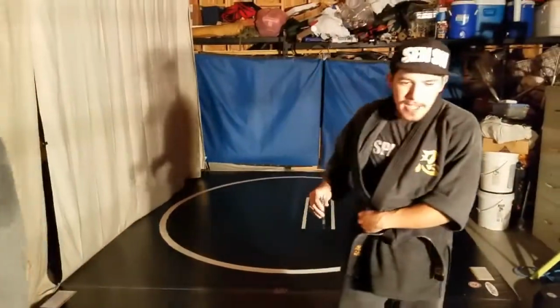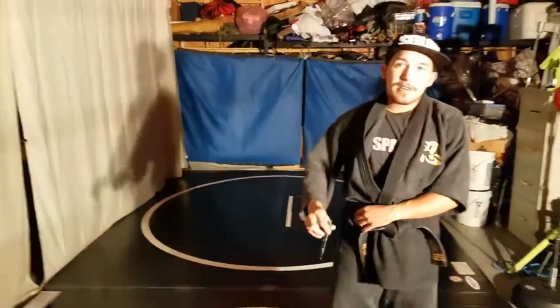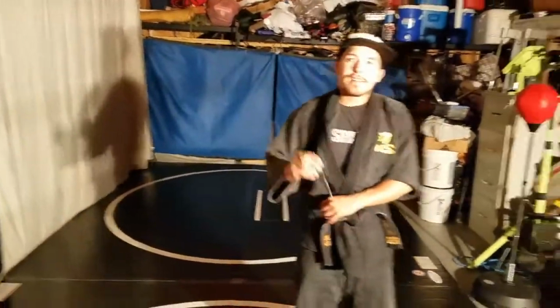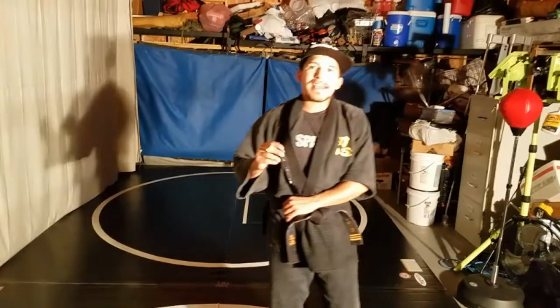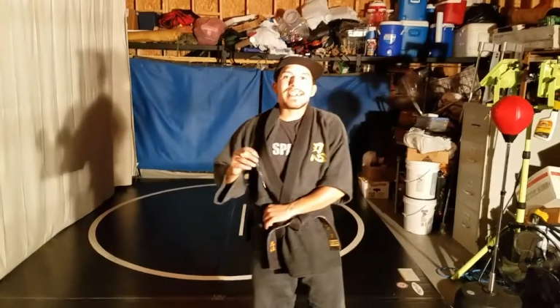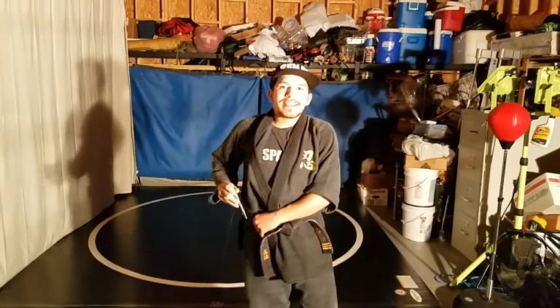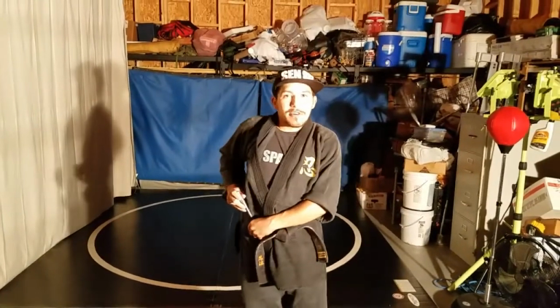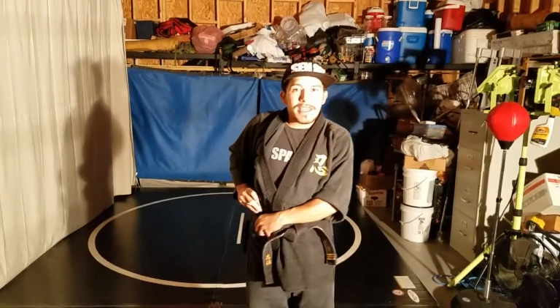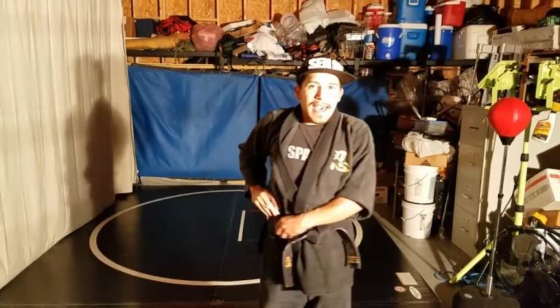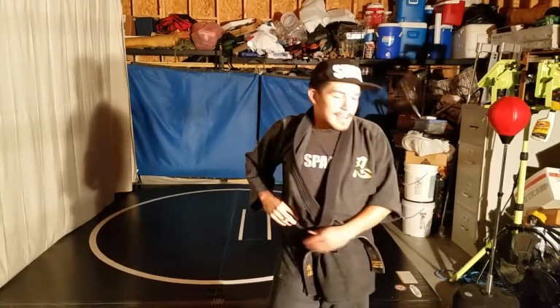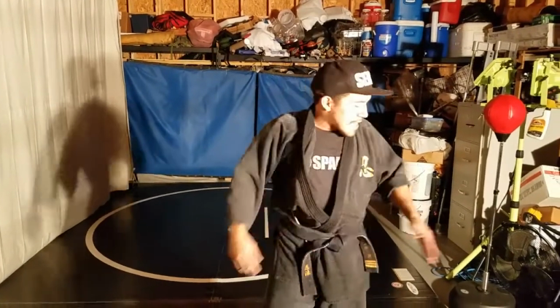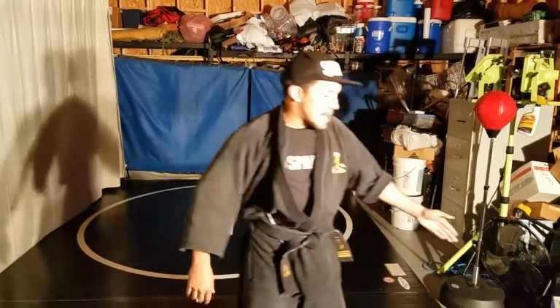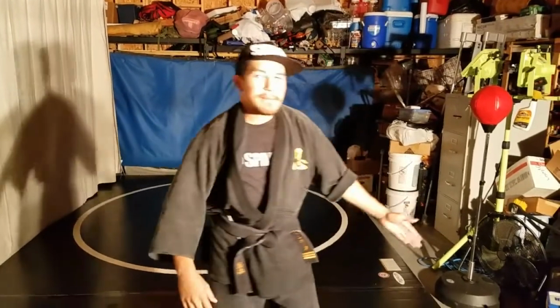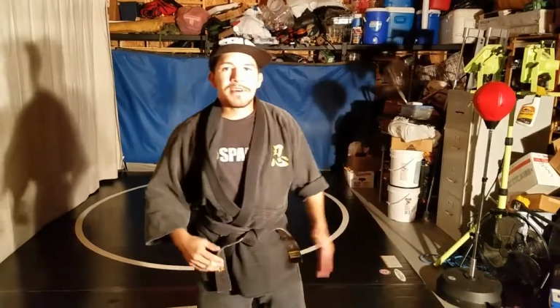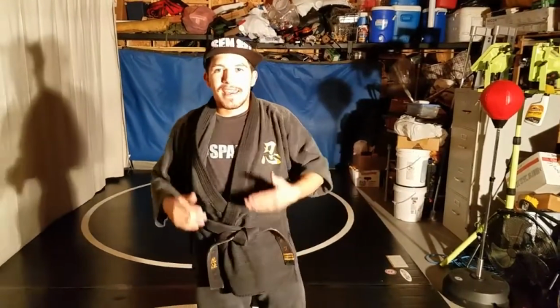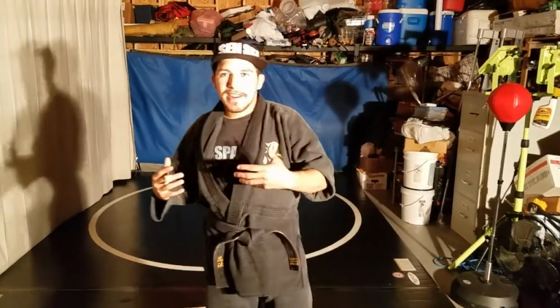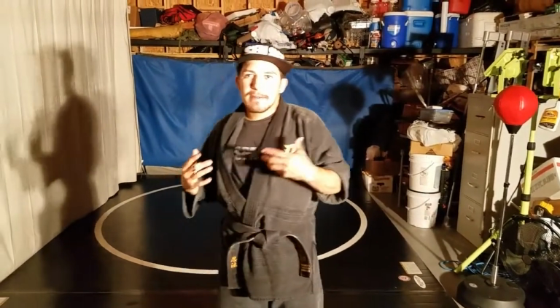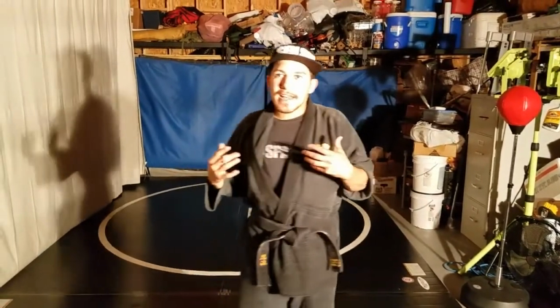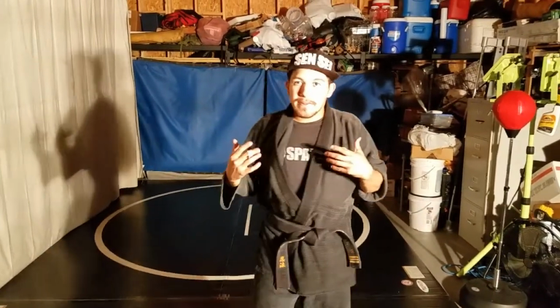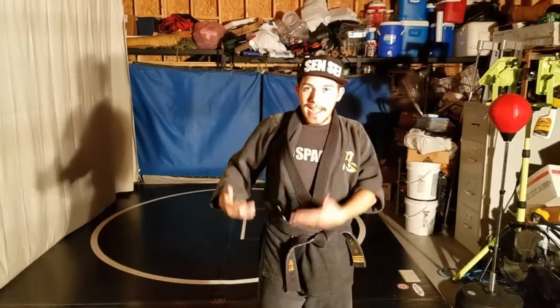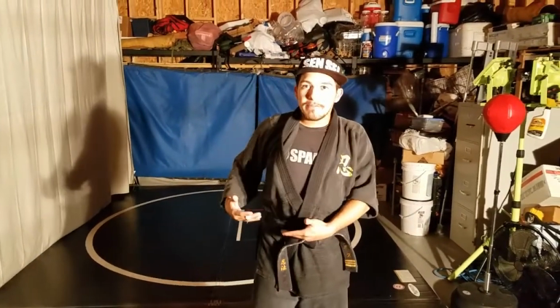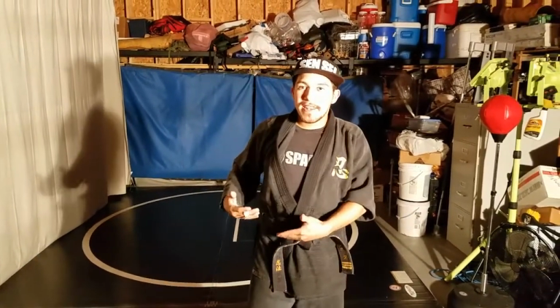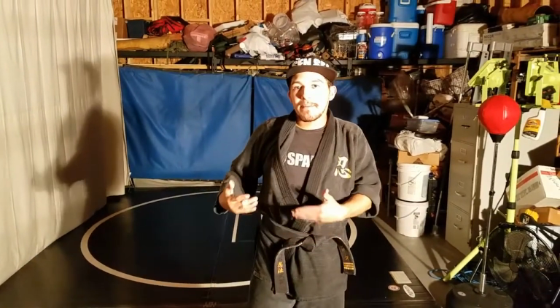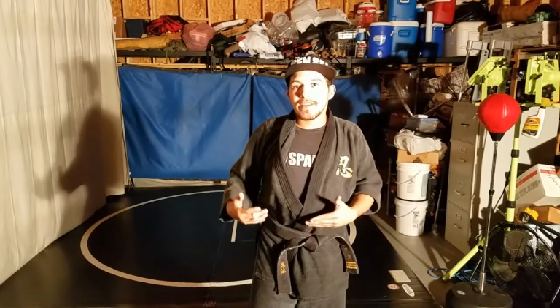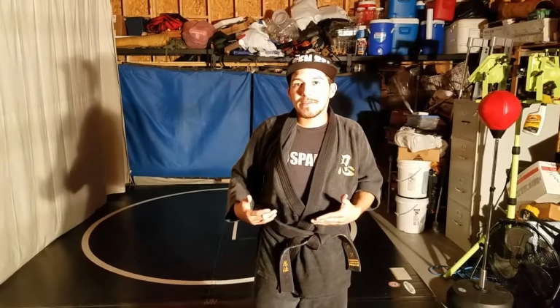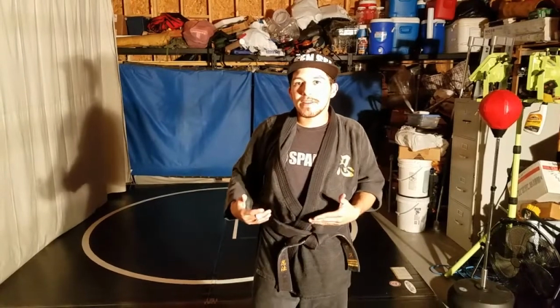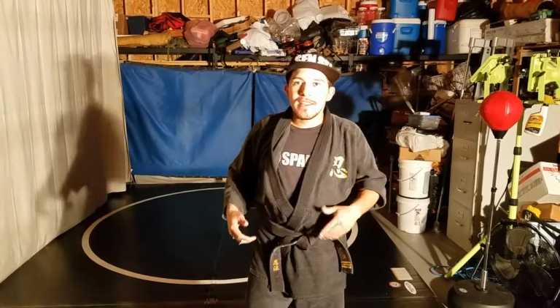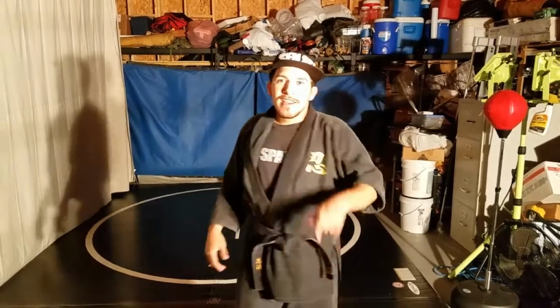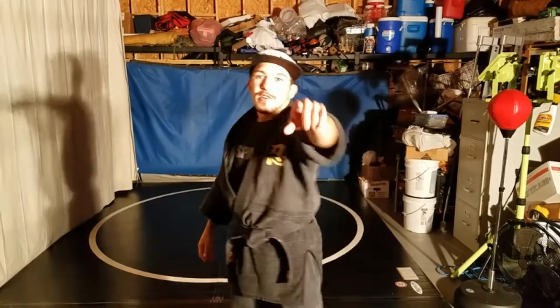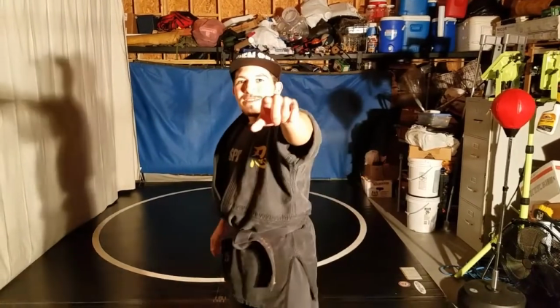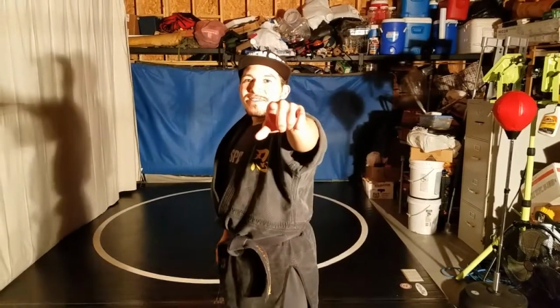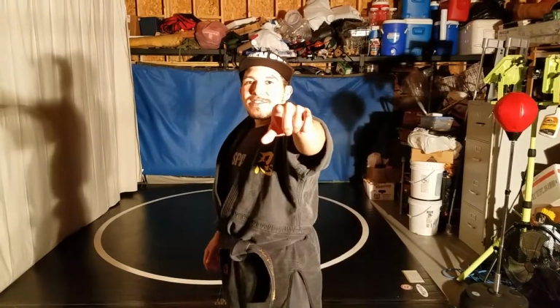So that was Hiki Taoshi — how to apply it with a hanbo and how to apply it with a tactical pen in a modern-day situation. You're watching What Would Ninjas Do.